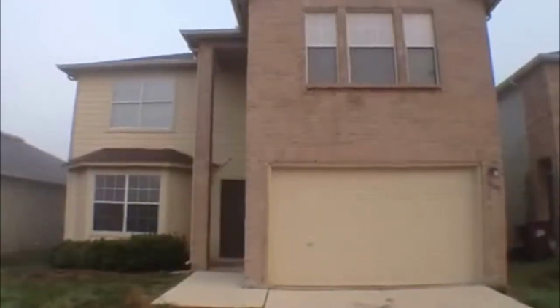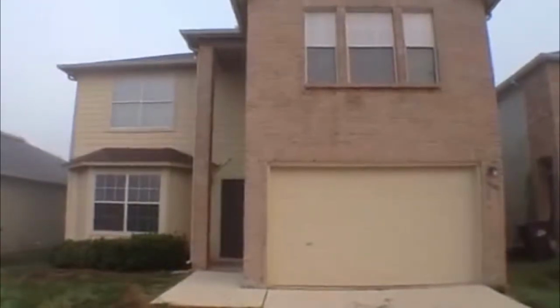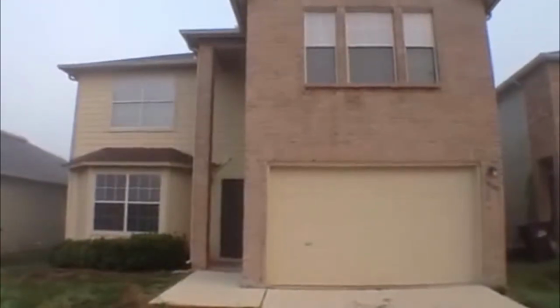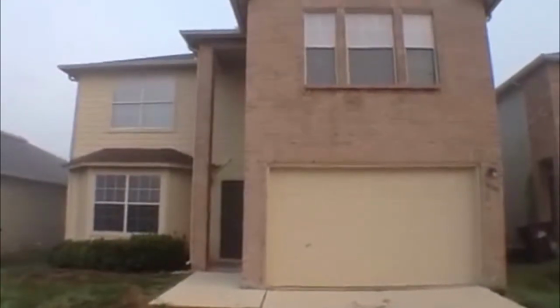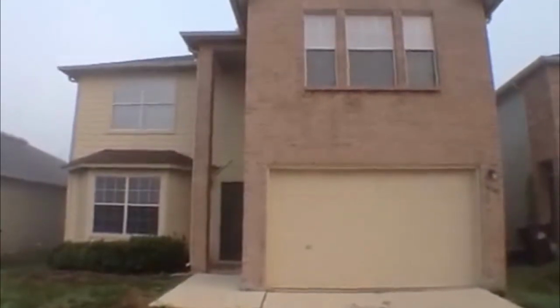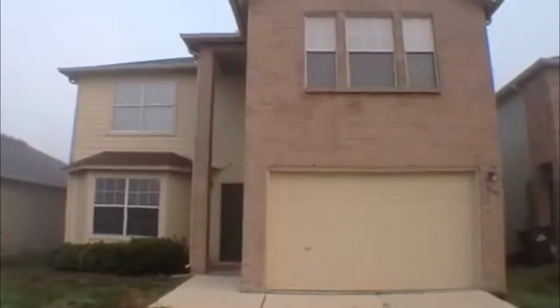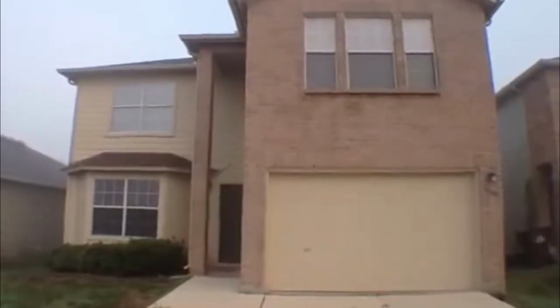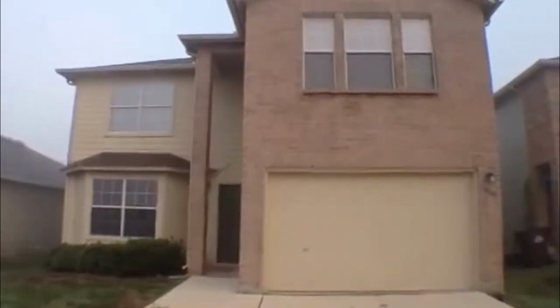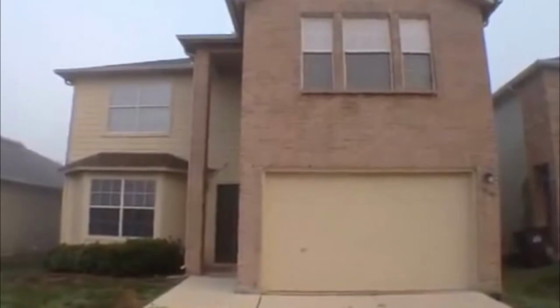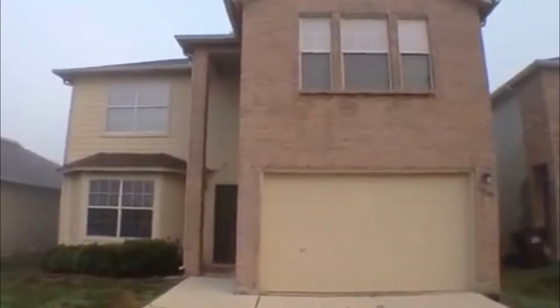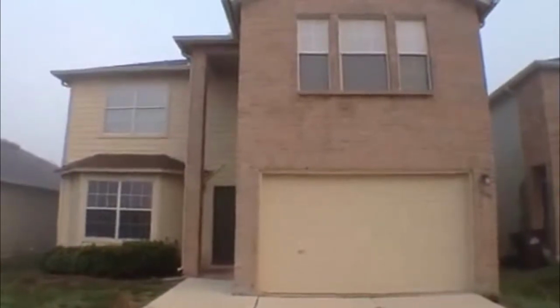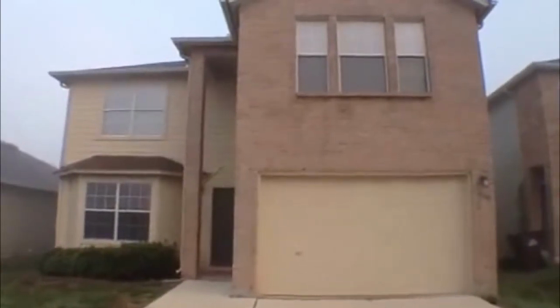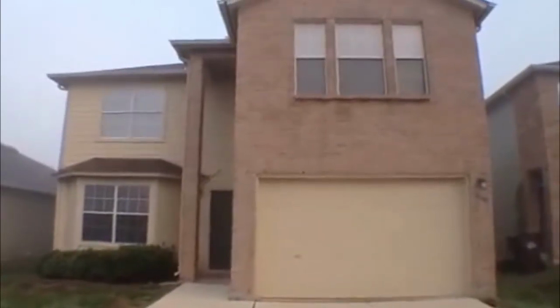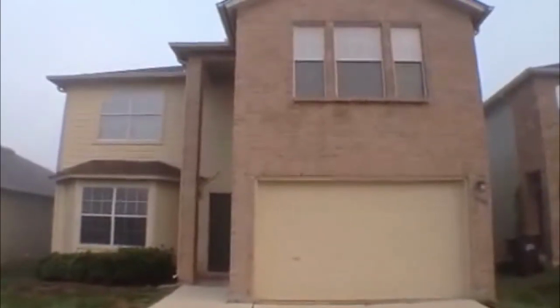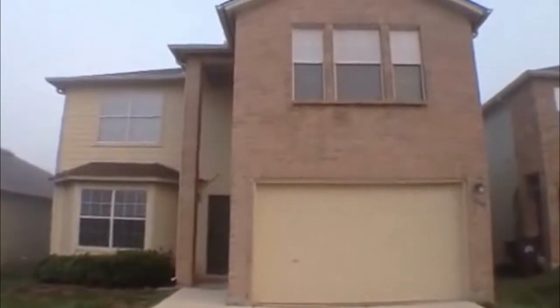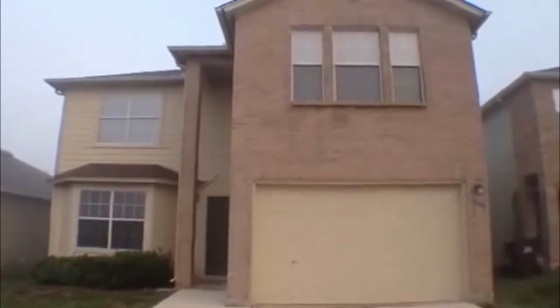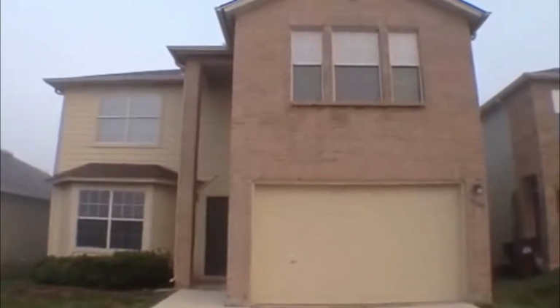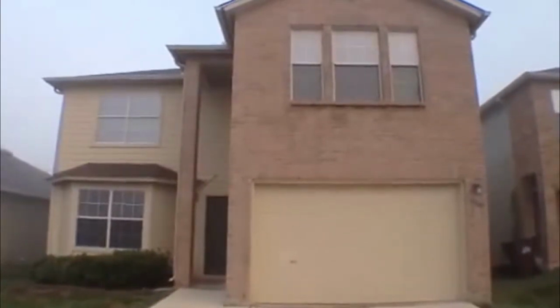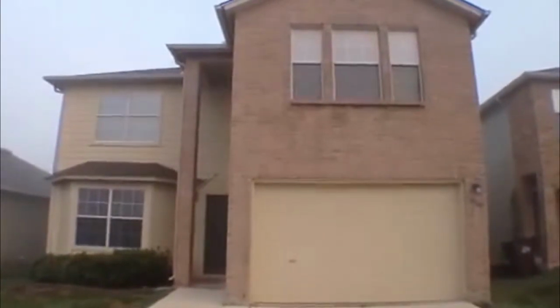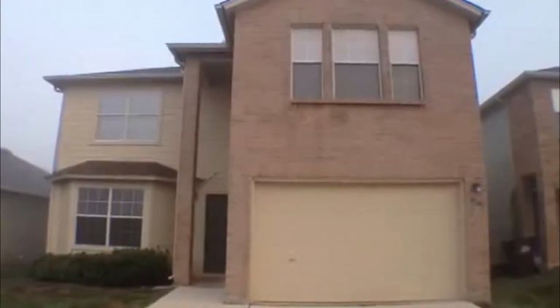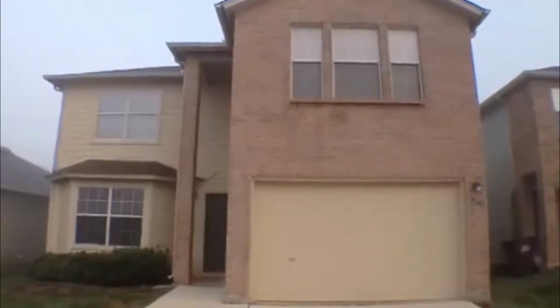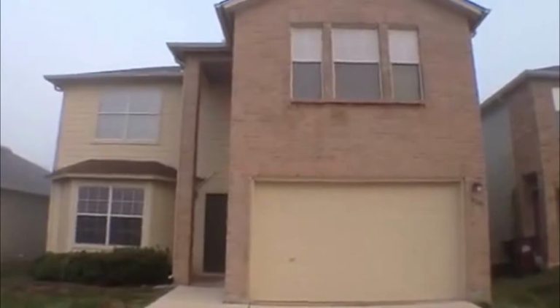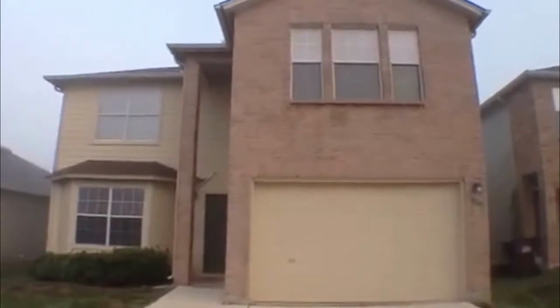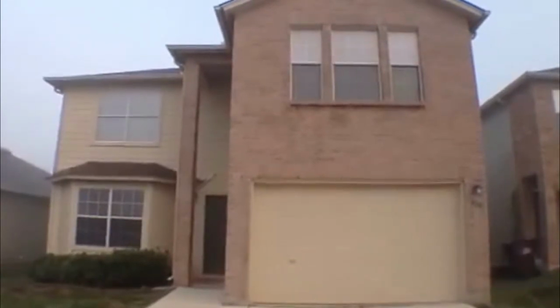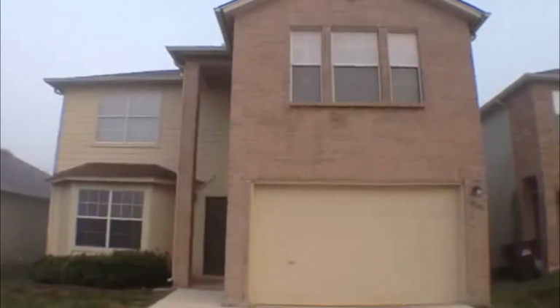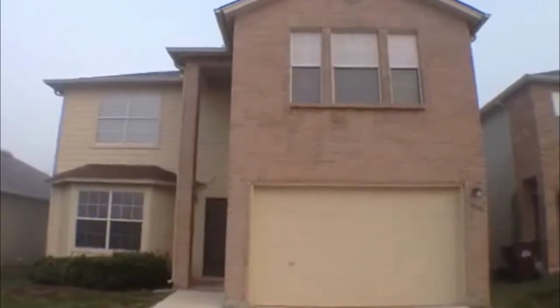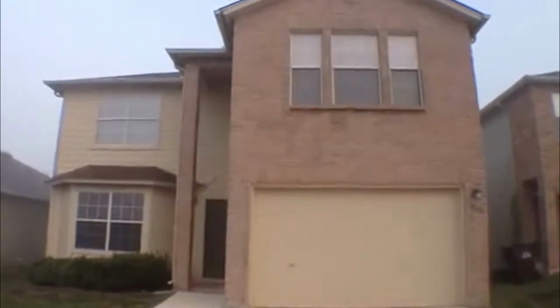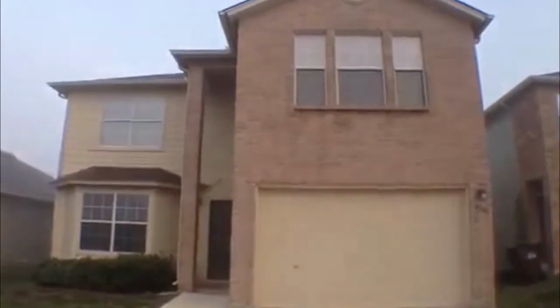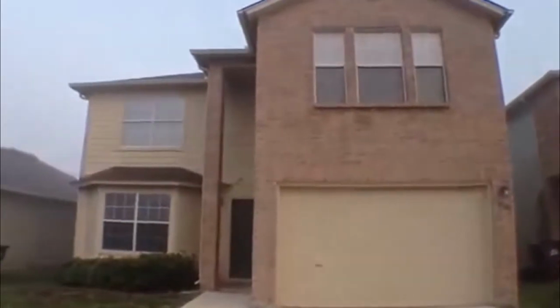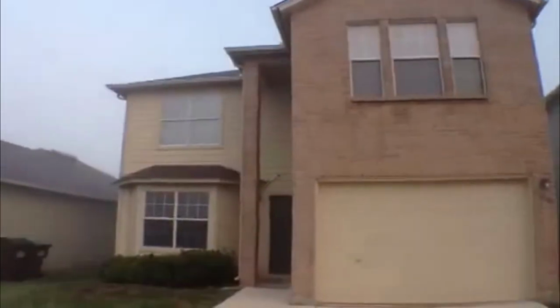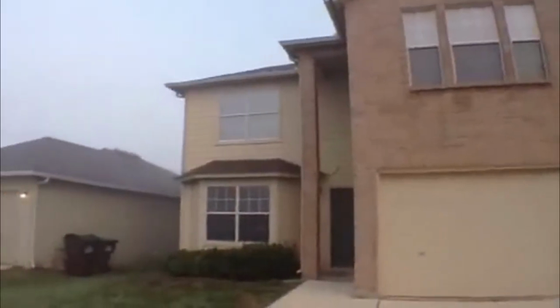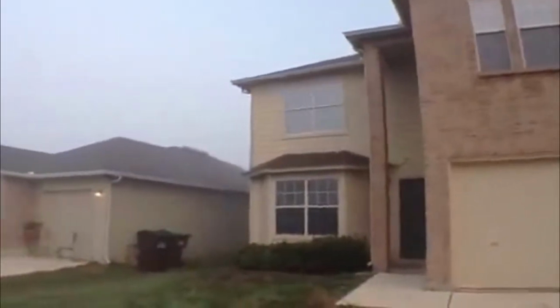This is Jeff here with Liberty Management. I'm going to show you a property that's for rent. This is in Converse, Texas. It's in the Fields of Dover subdivision. This is 6047 Kensinger Pass.